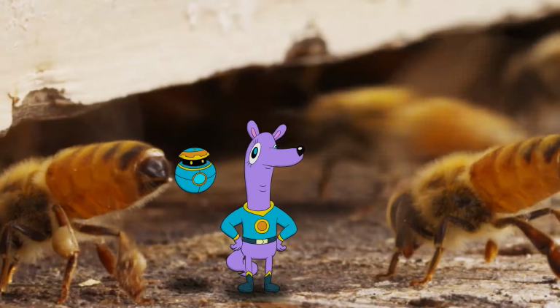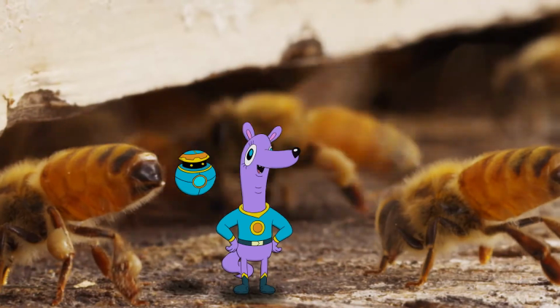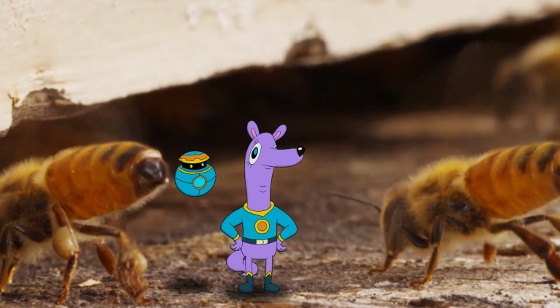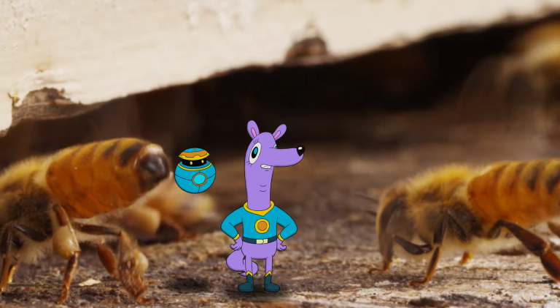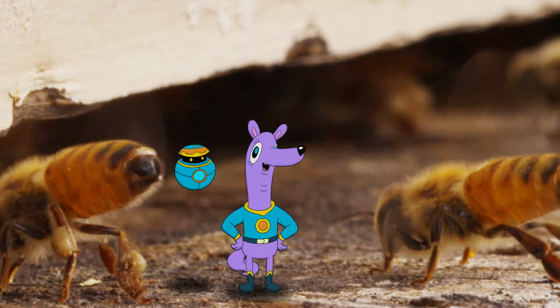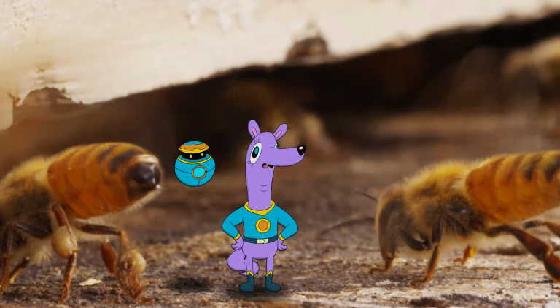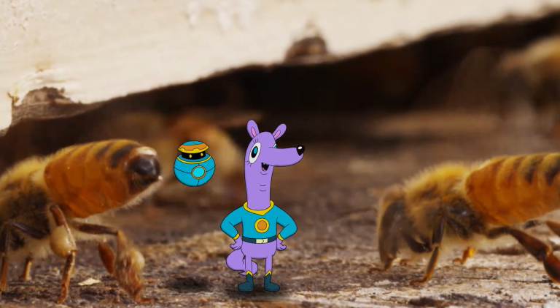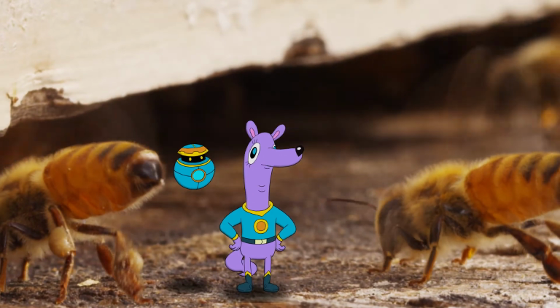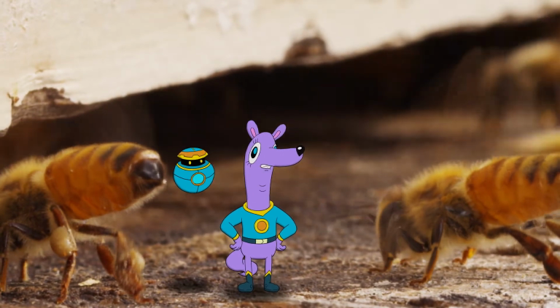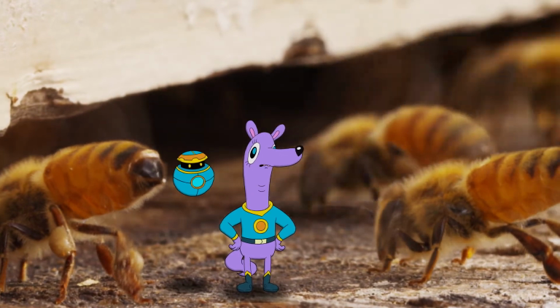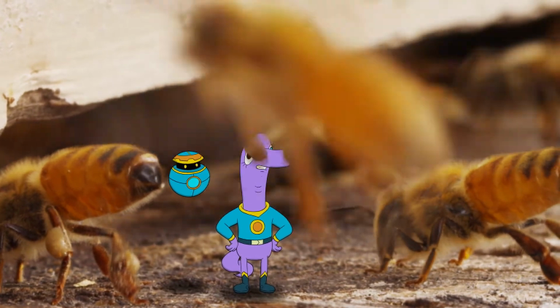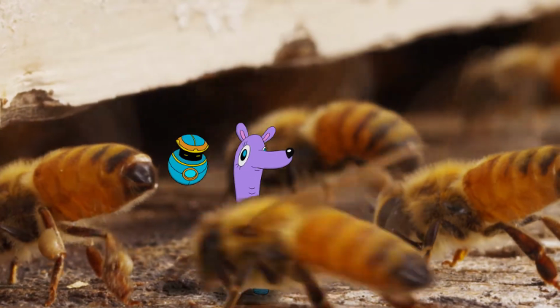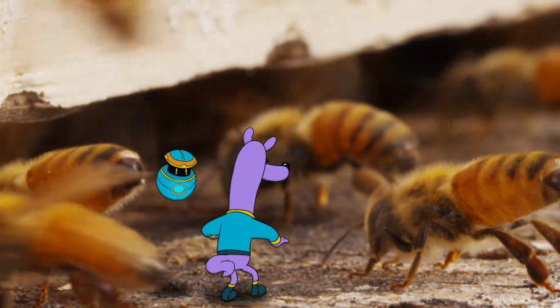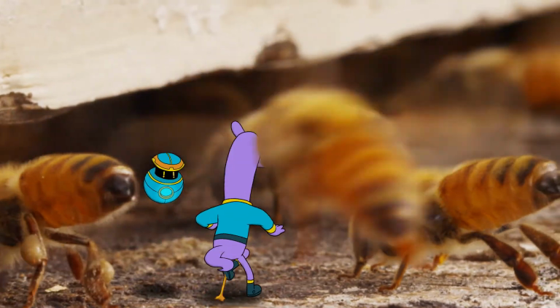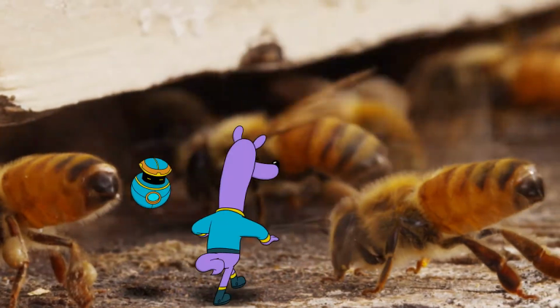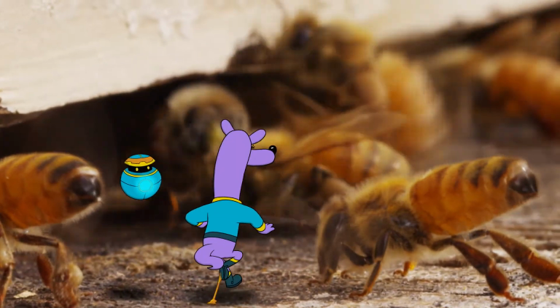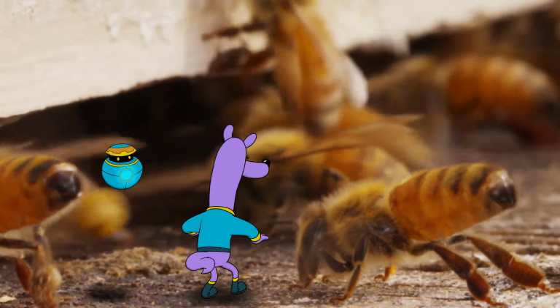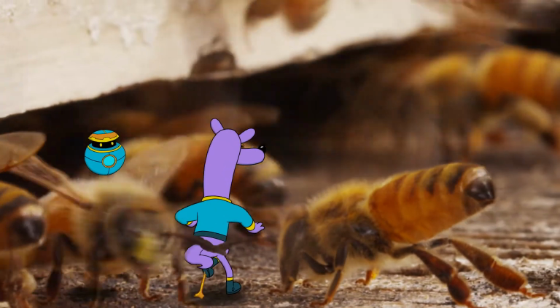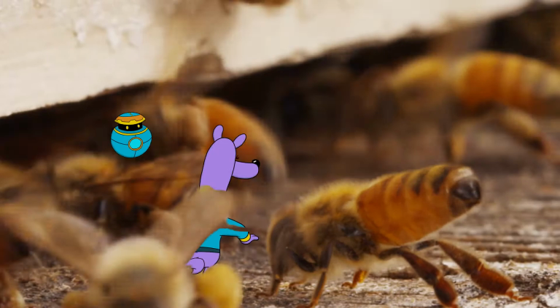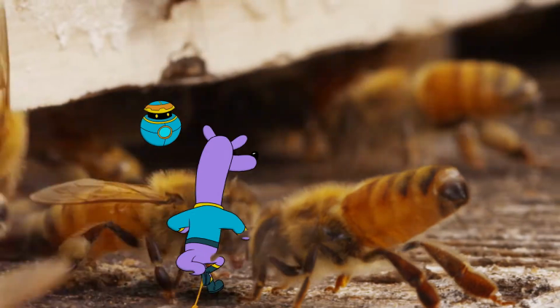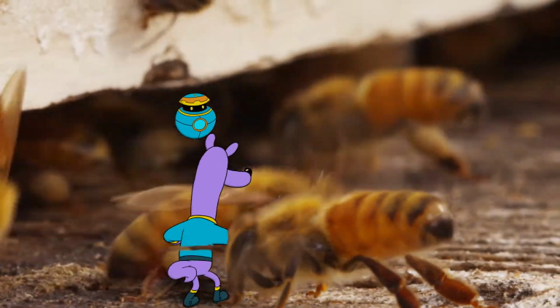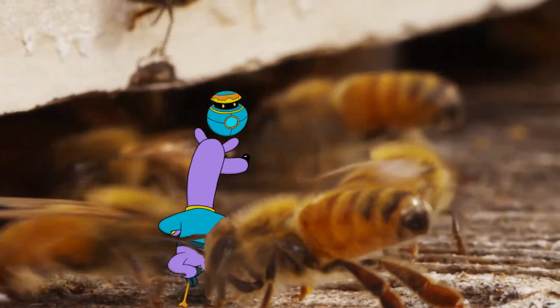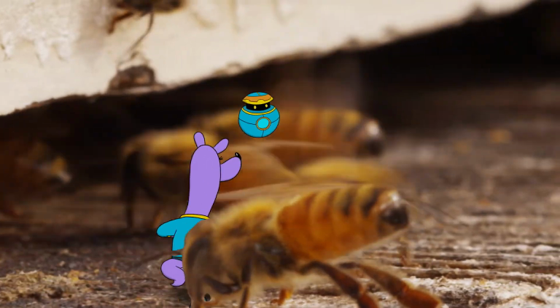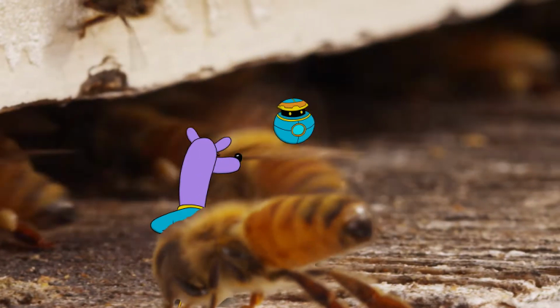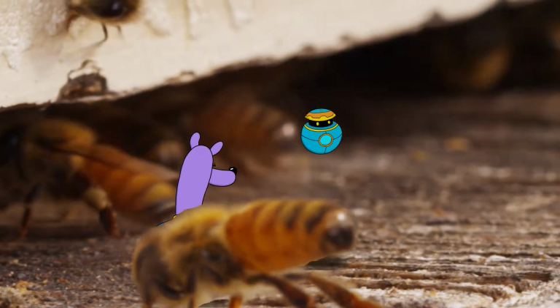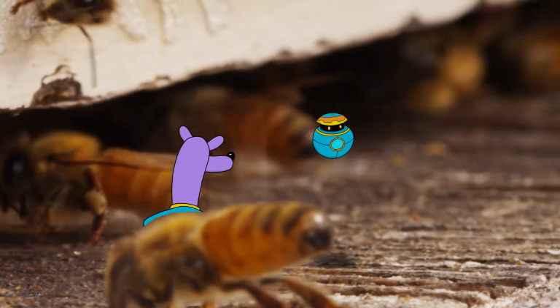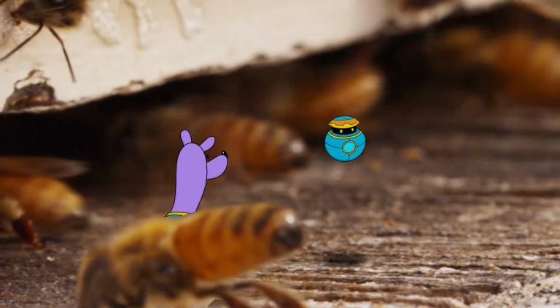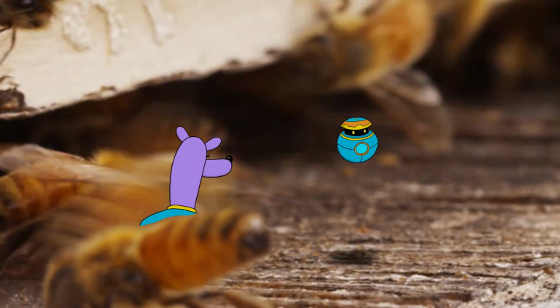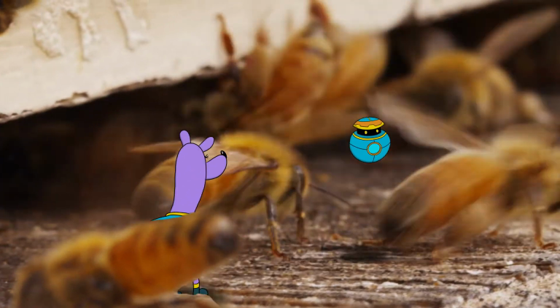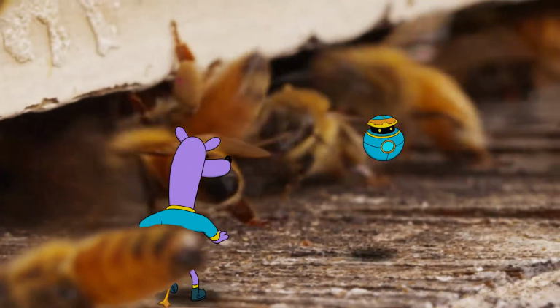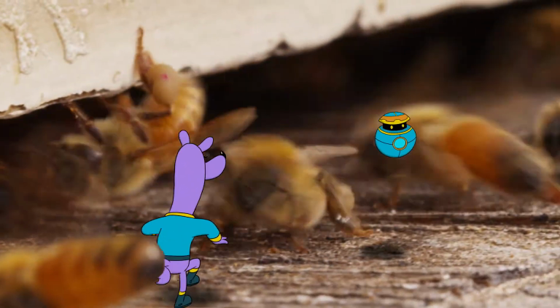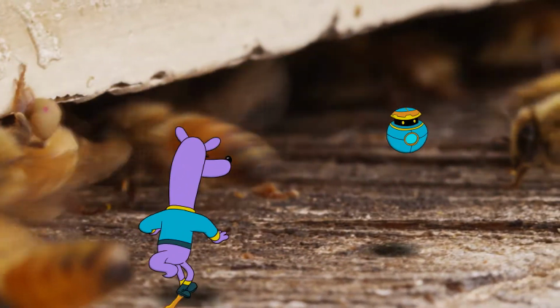Because they're honeybees and the people want some of their honey. That's right! So, how do they make this sticky honey stuff?